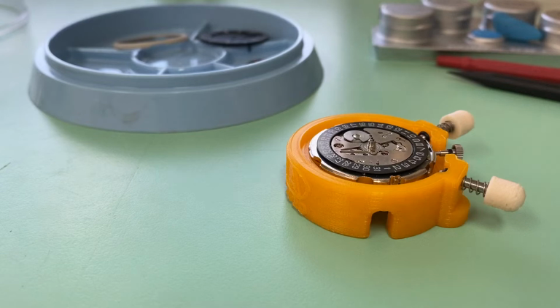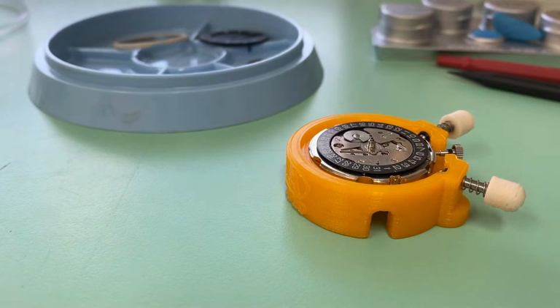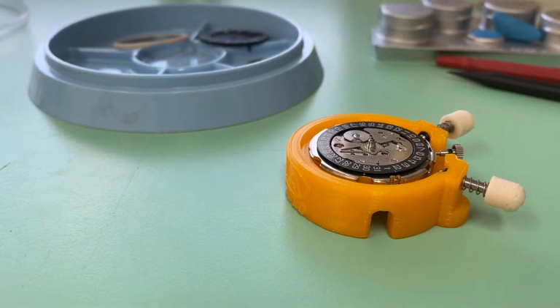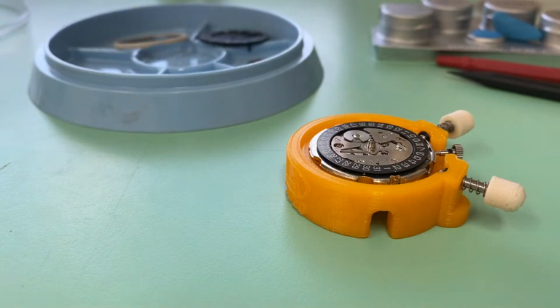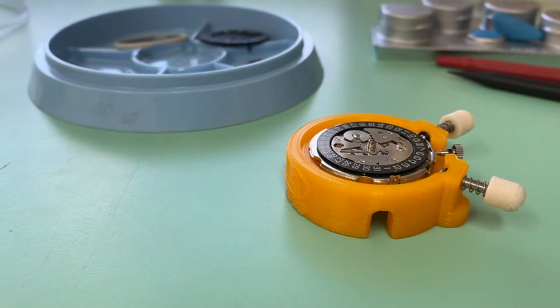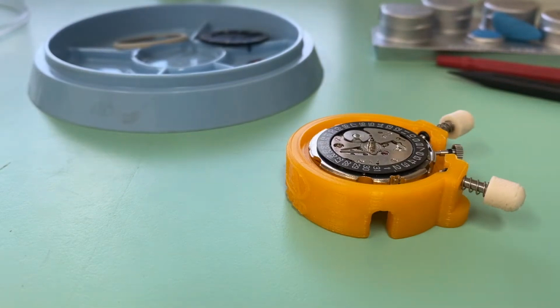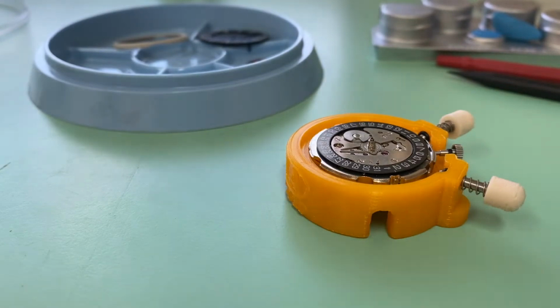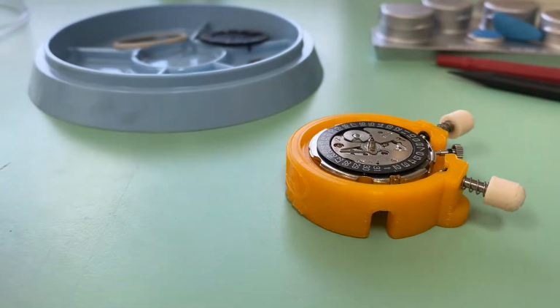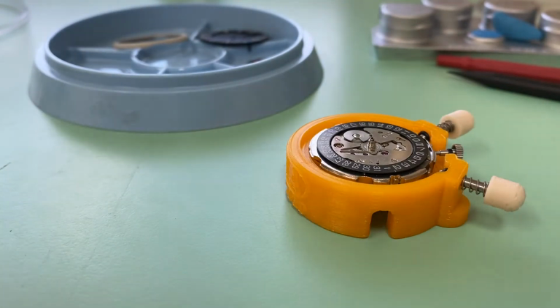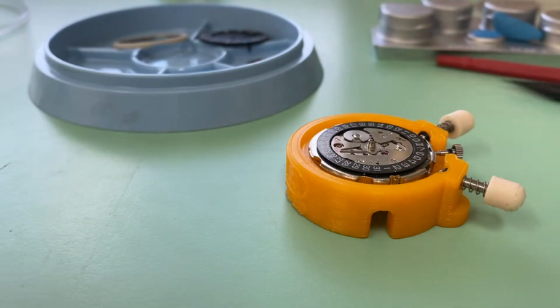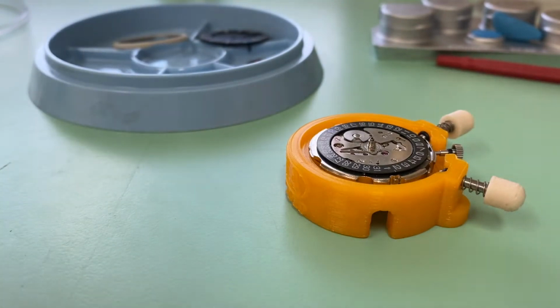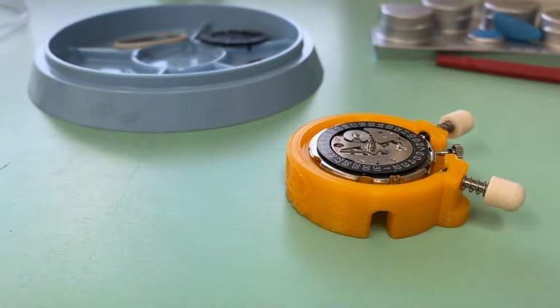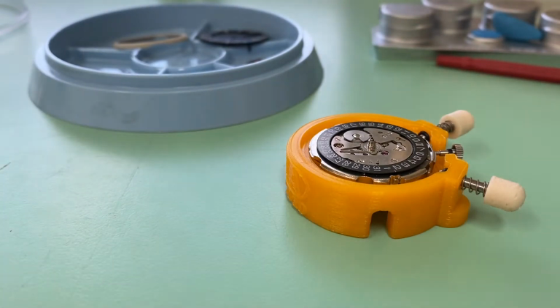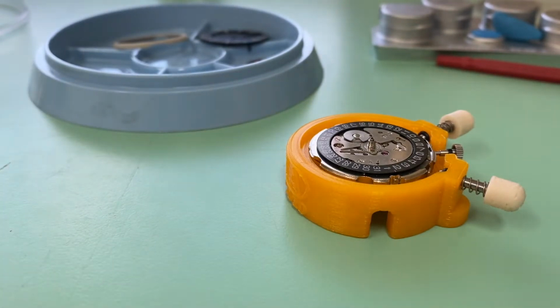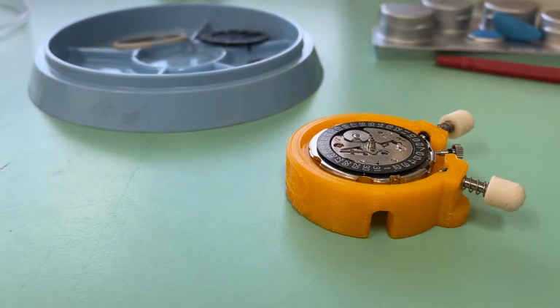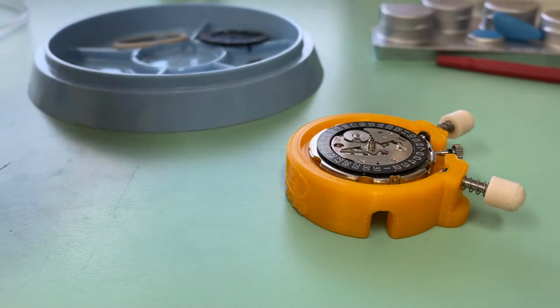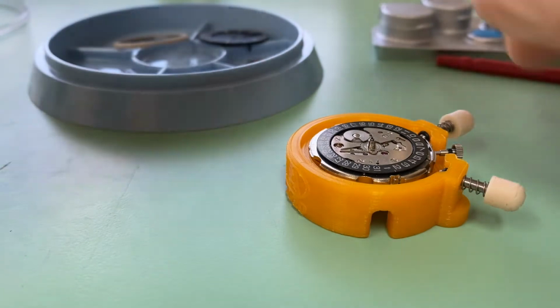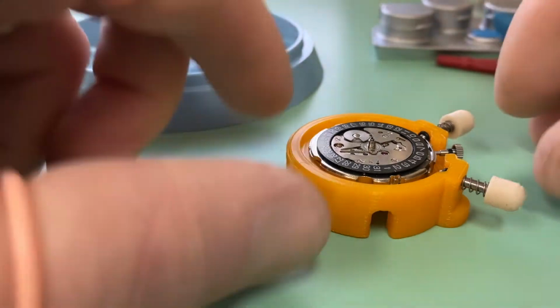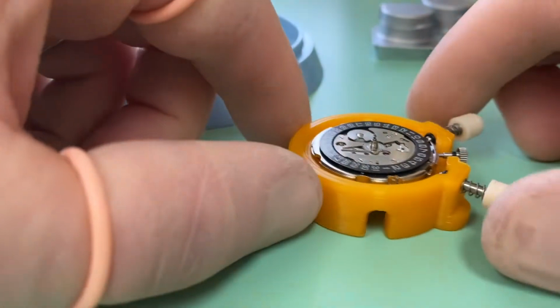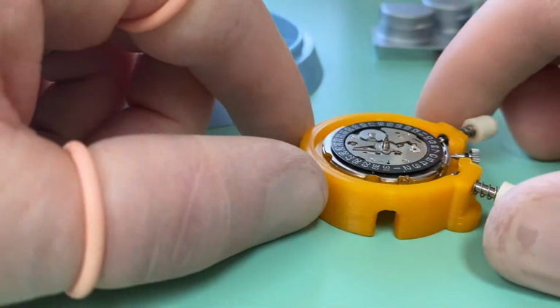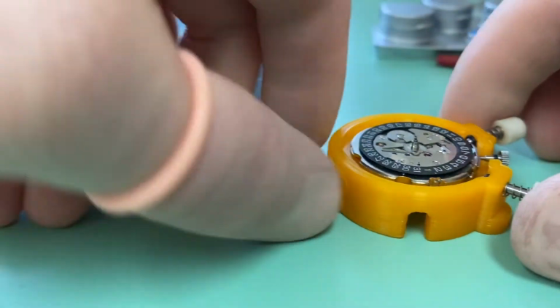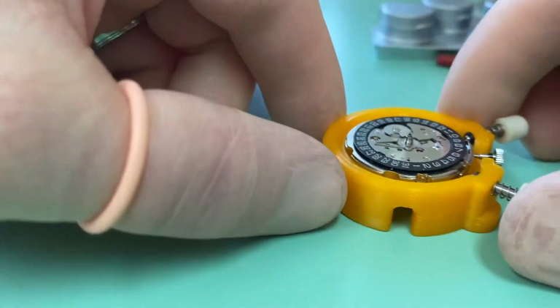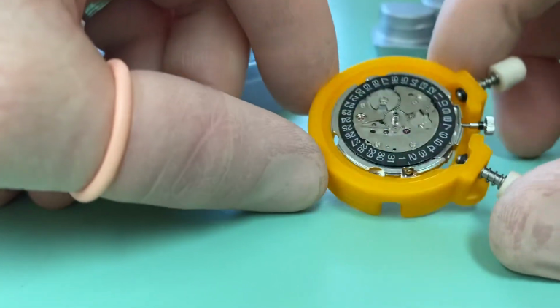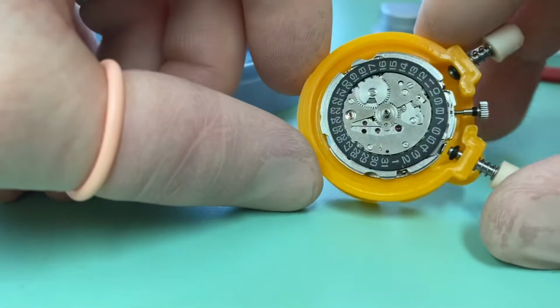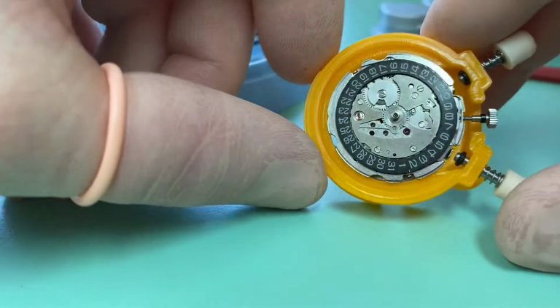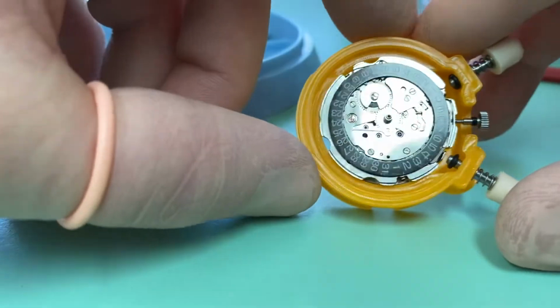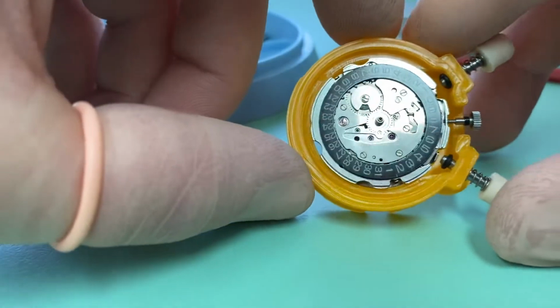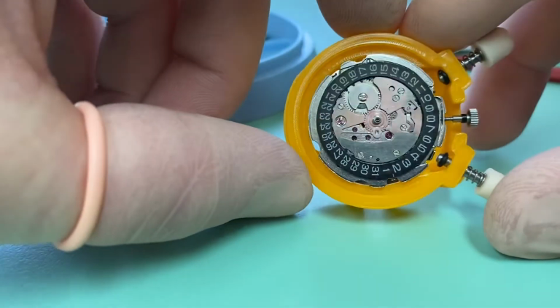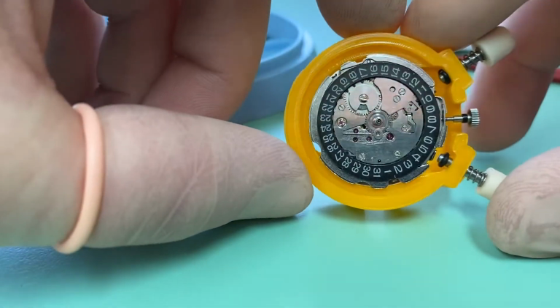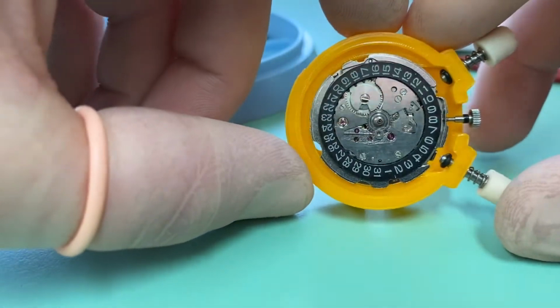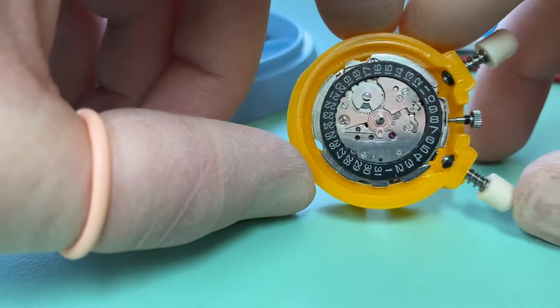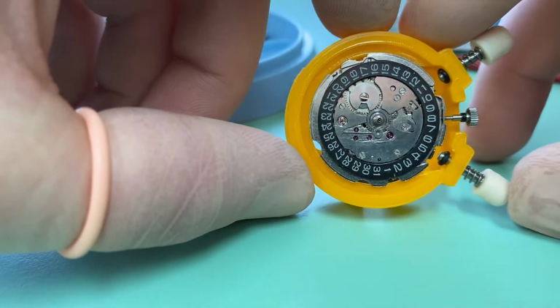Hey guys and welcome to The Psychologist. Today I wanted to do a quick video on Seiko's most famous chronograph movement, the 6139.